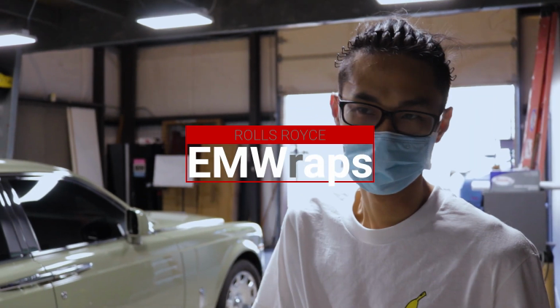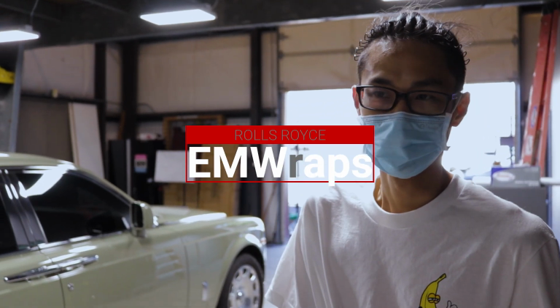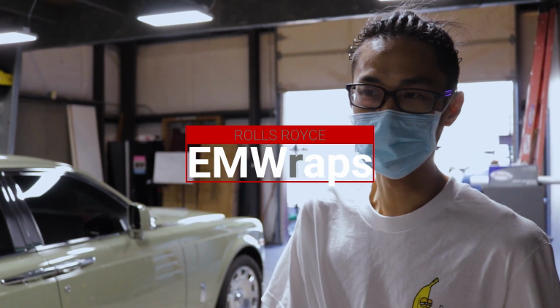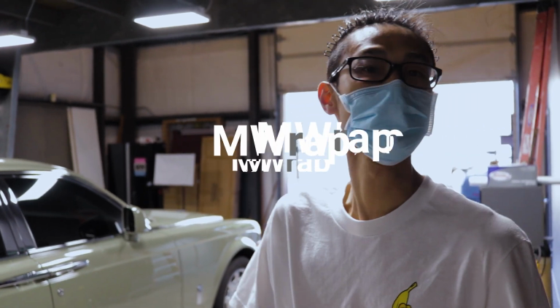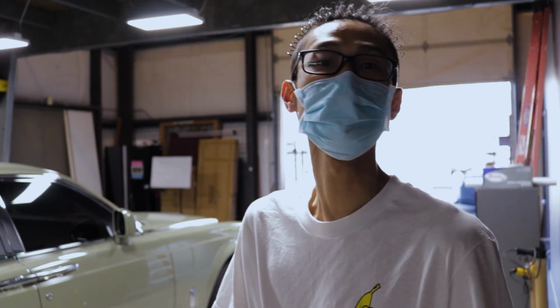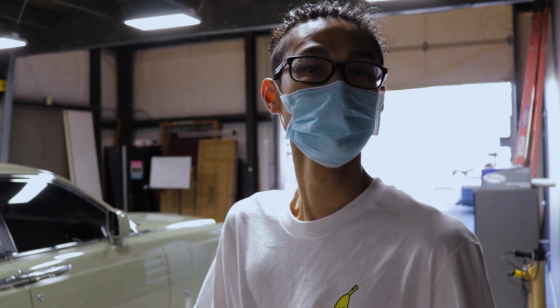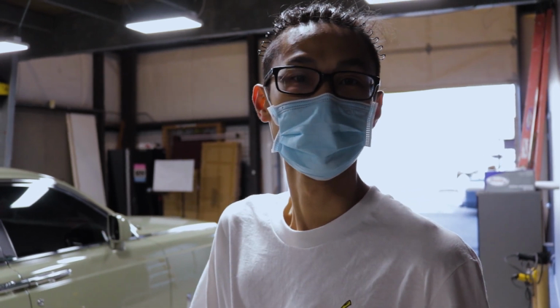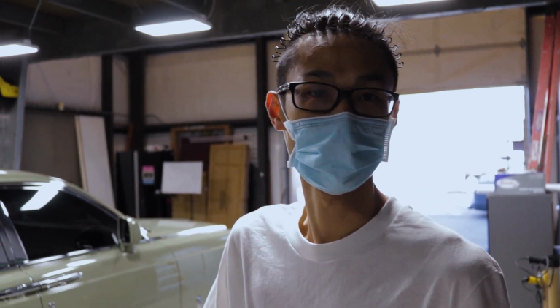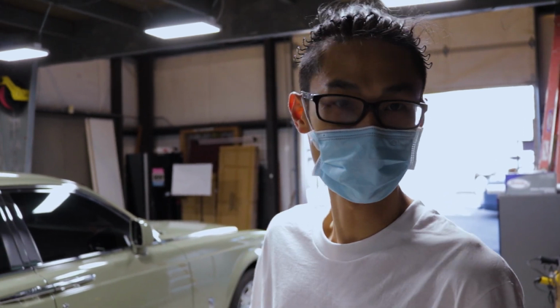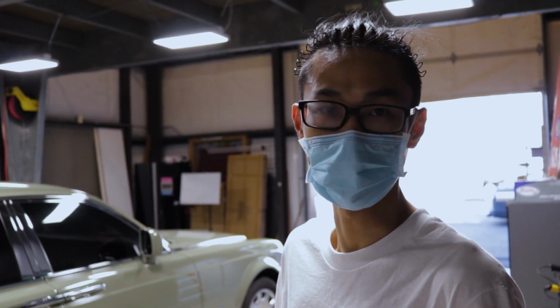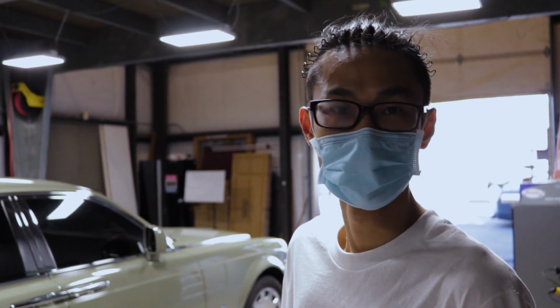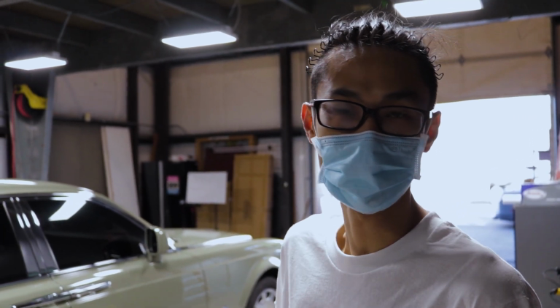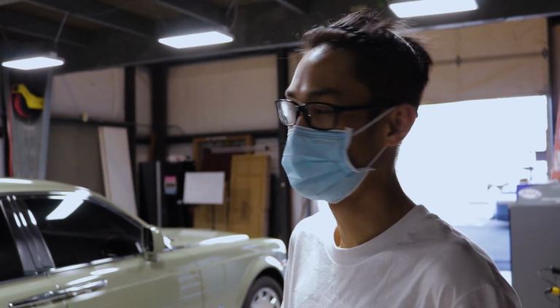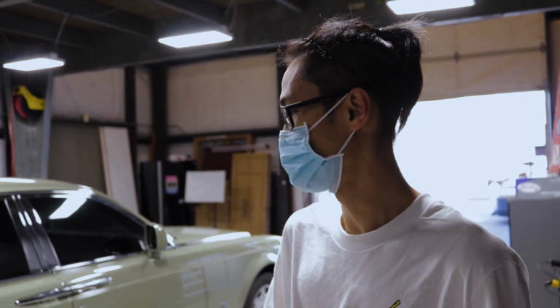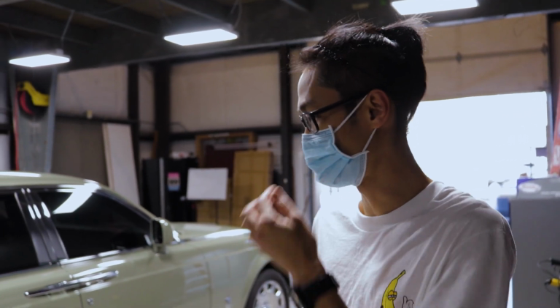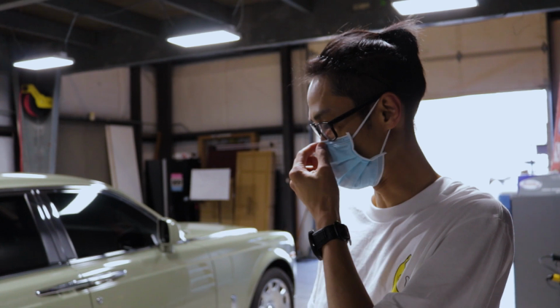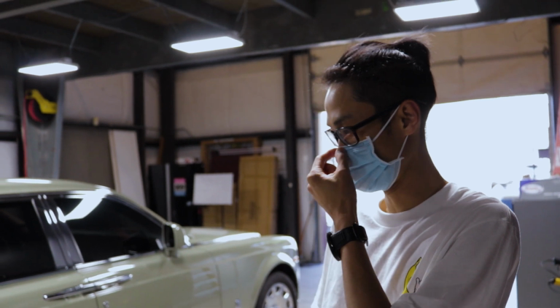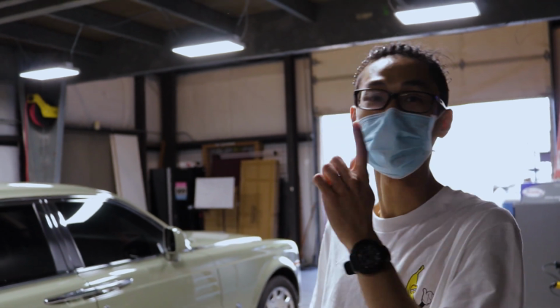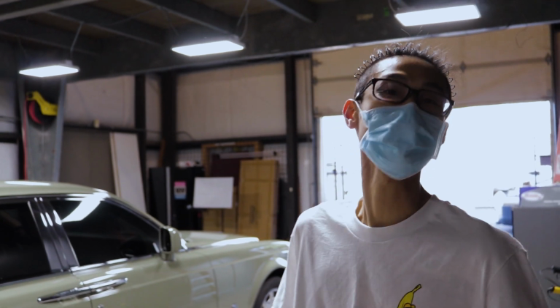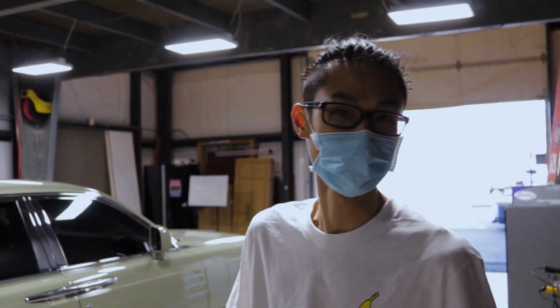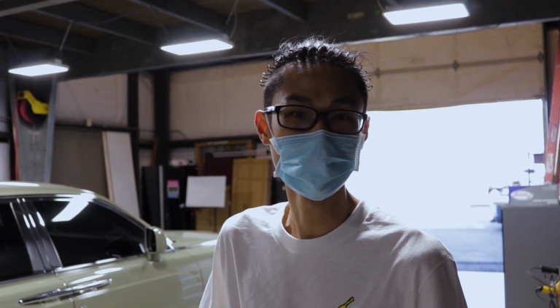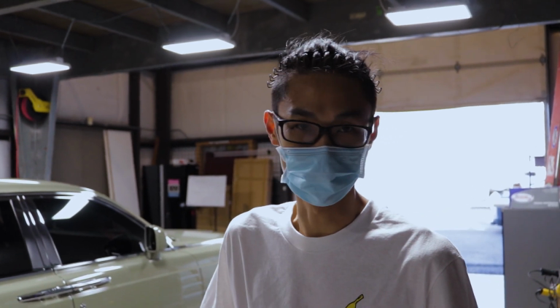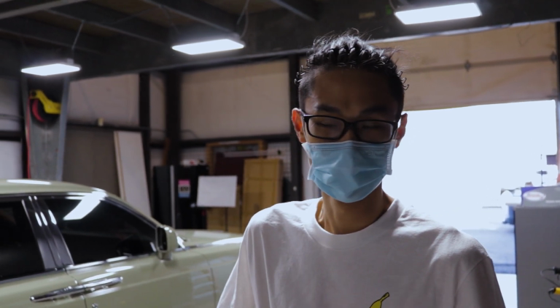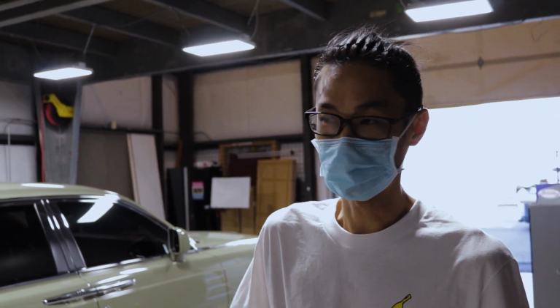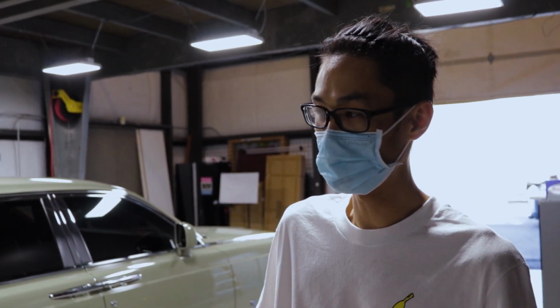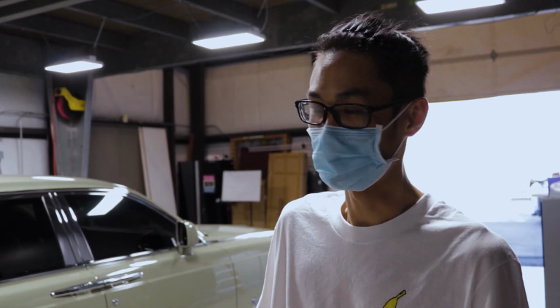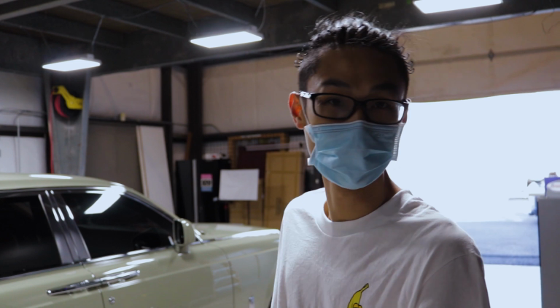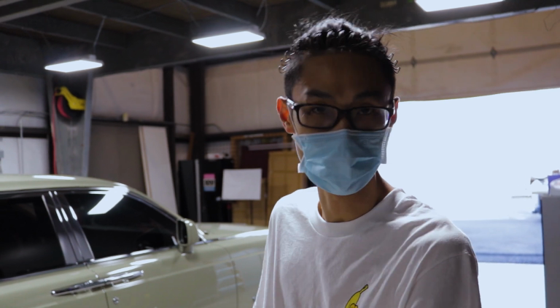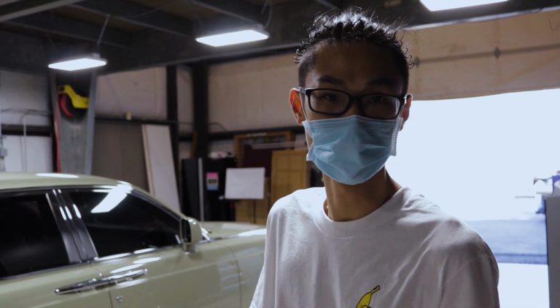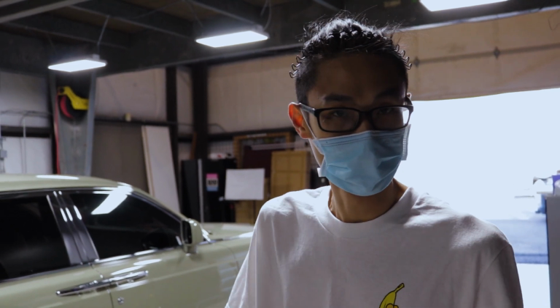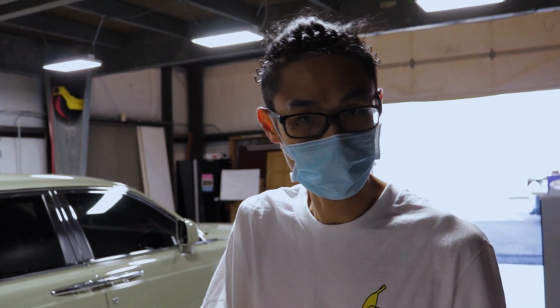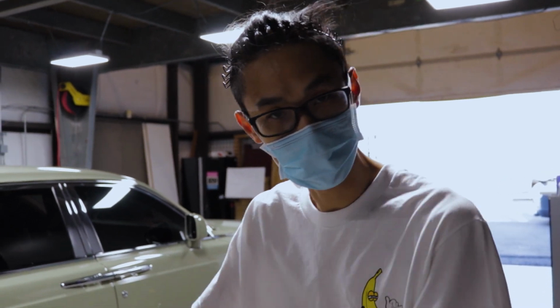Today is our due day for our Rolls-Royce project. After 14 days of work, it is finally finished and done. Here it is.